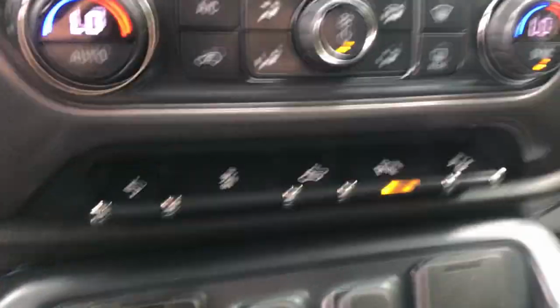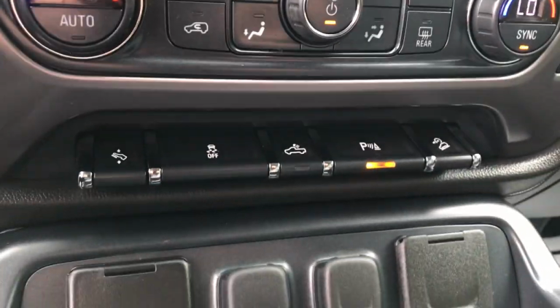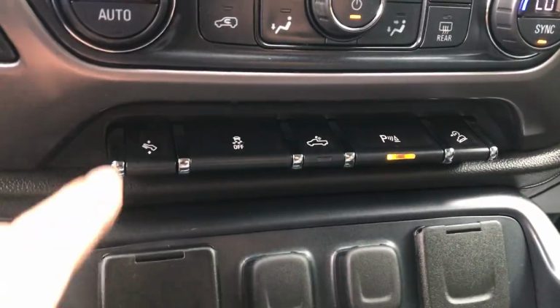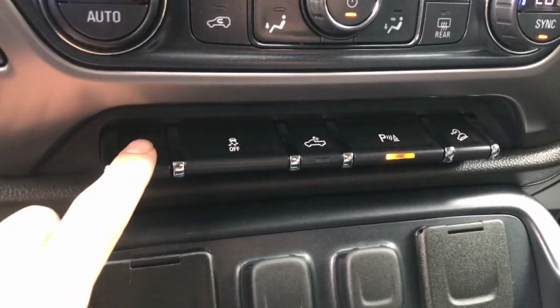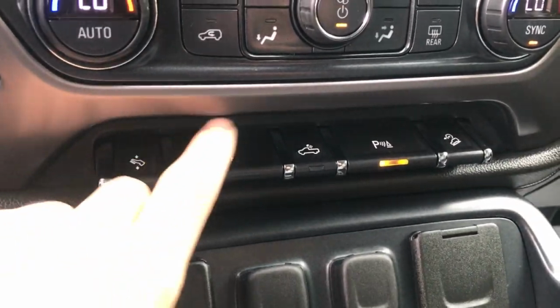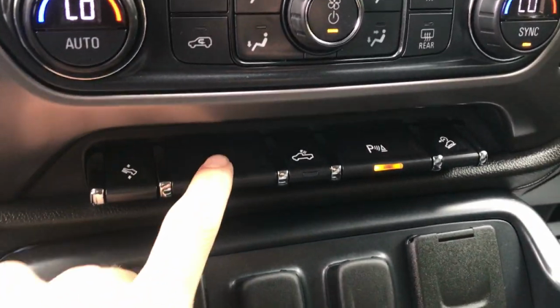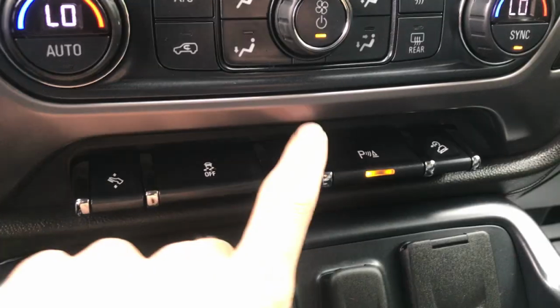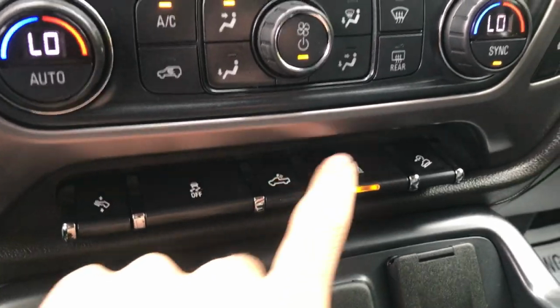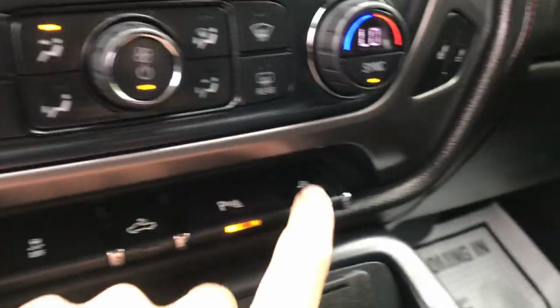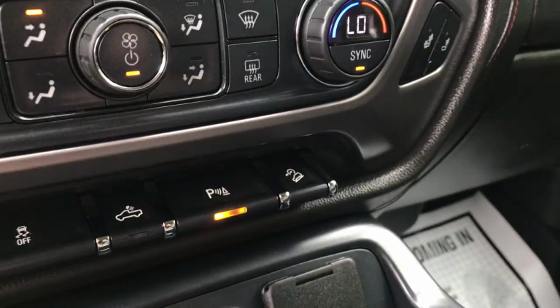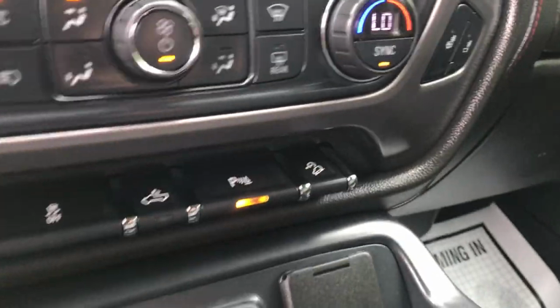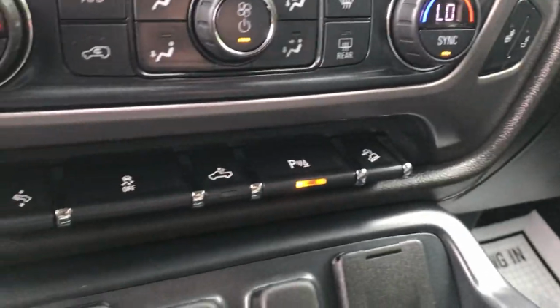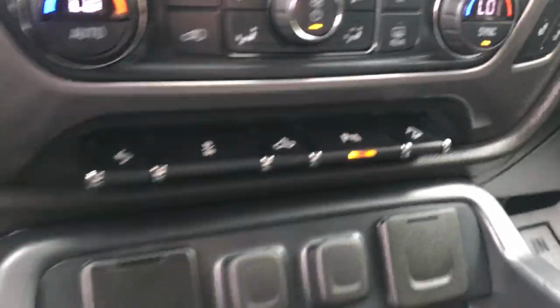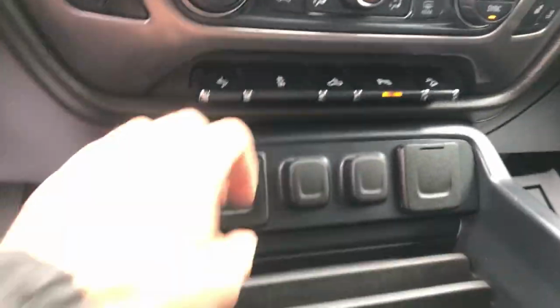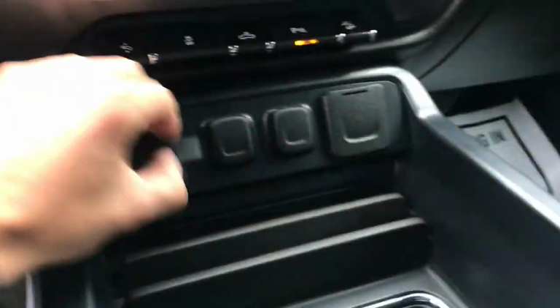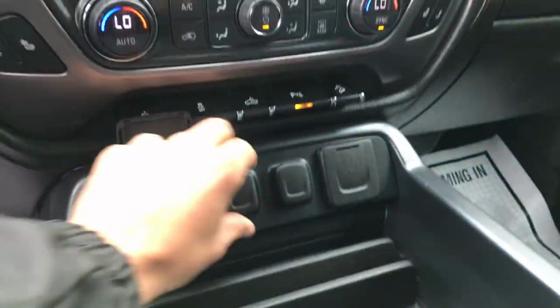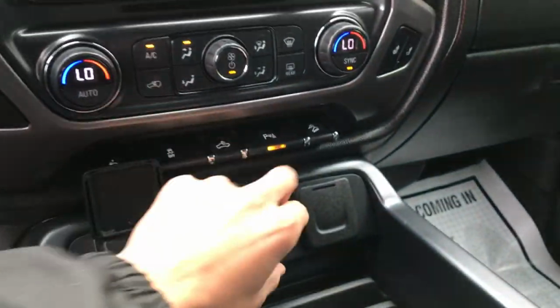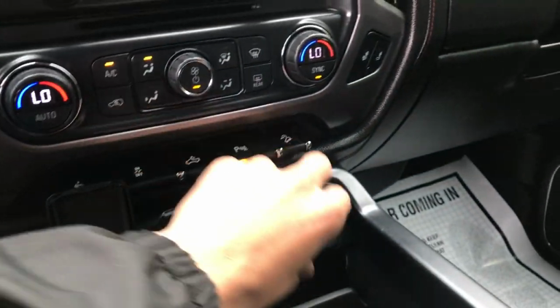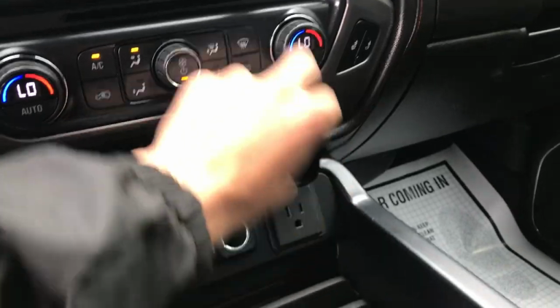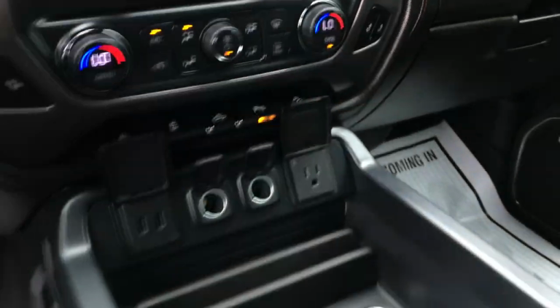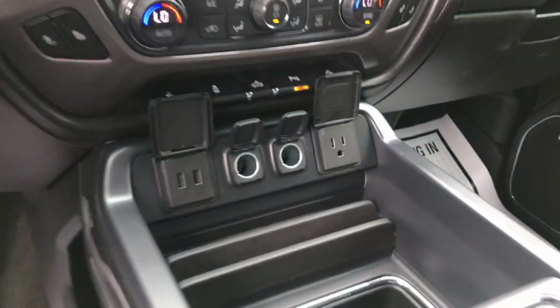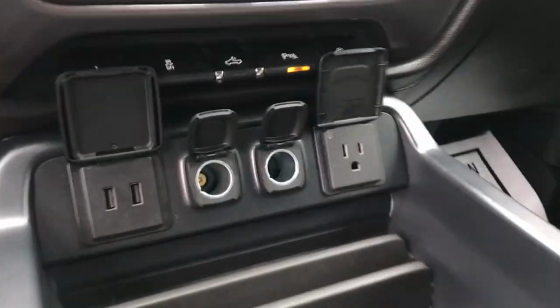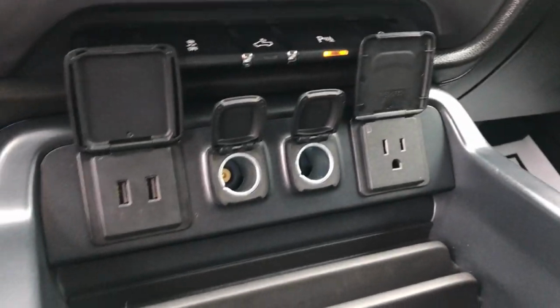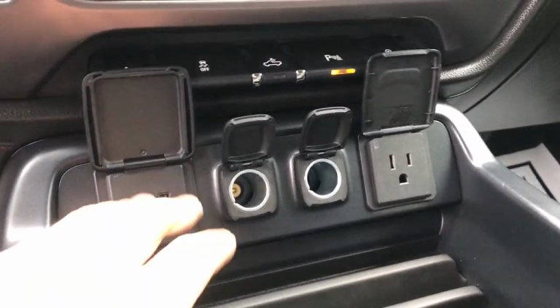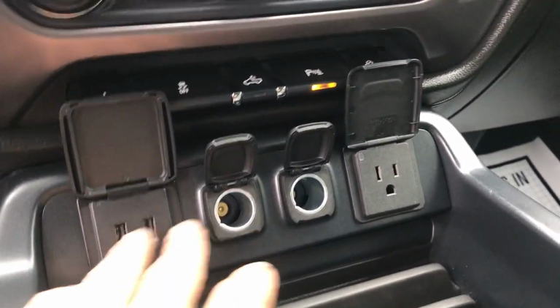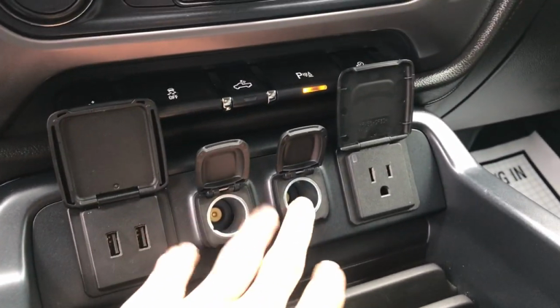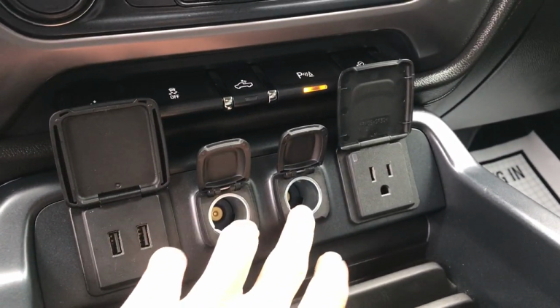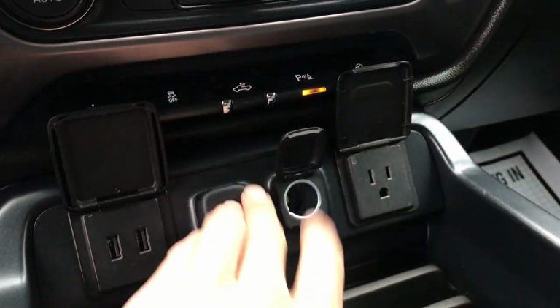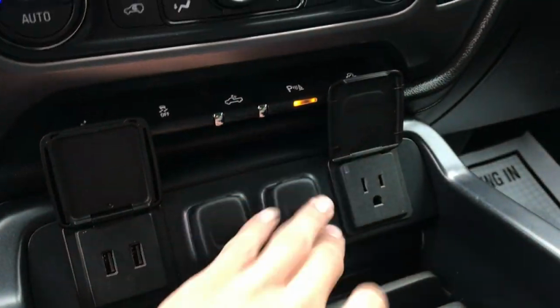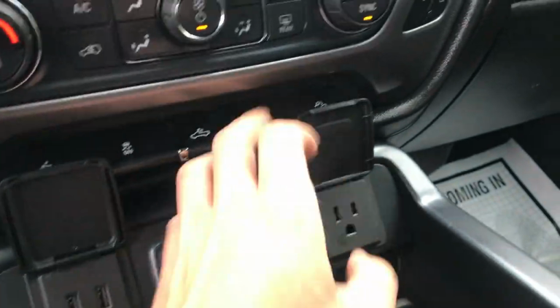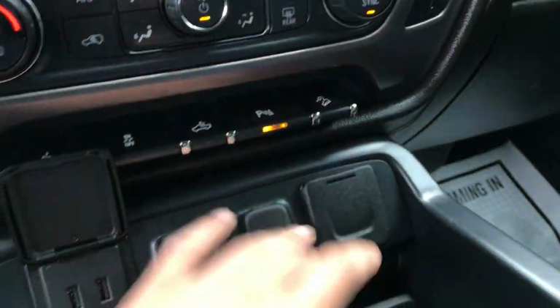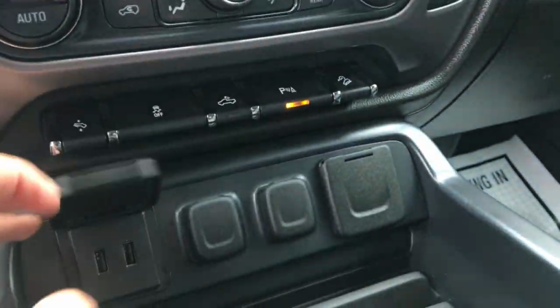You also got some extra features in here: got your power pedals, traction control, your bed lights, parking sensors, and your hill descent control. Many different ways to charge — got two USBs, two cigarette-style outlets, as well as a household outlet.